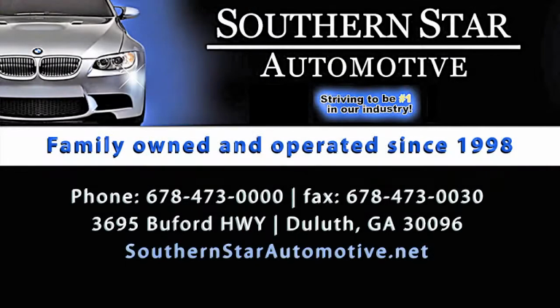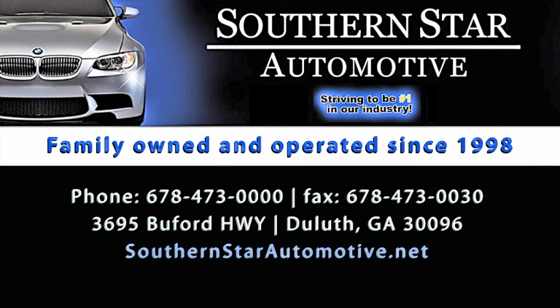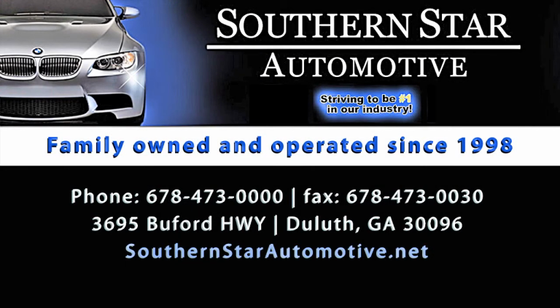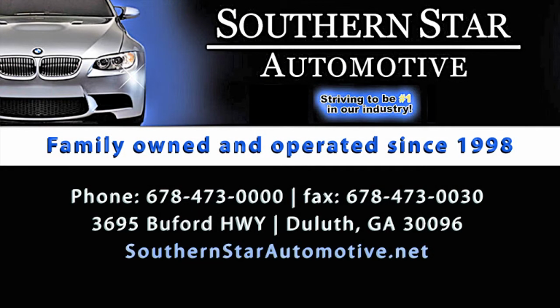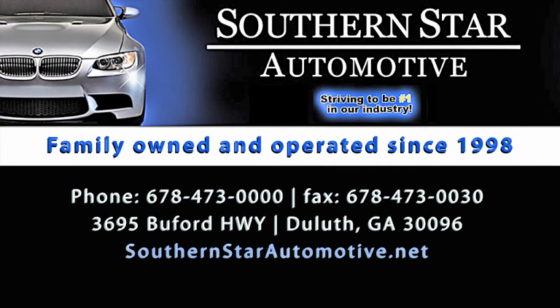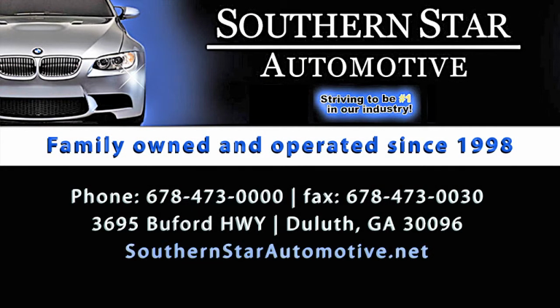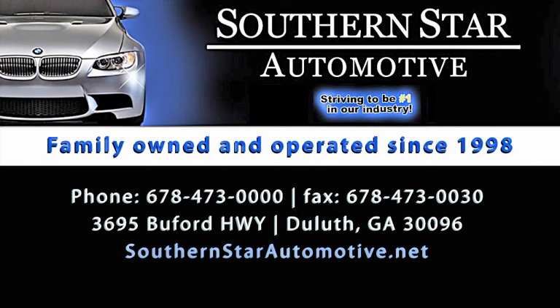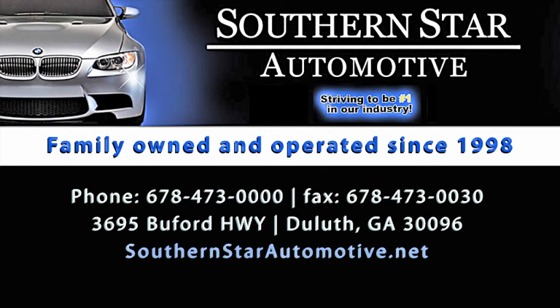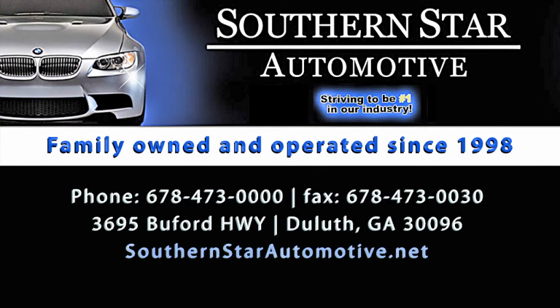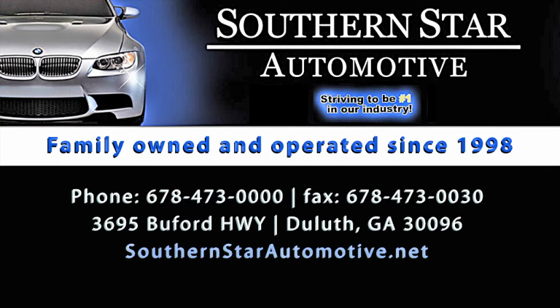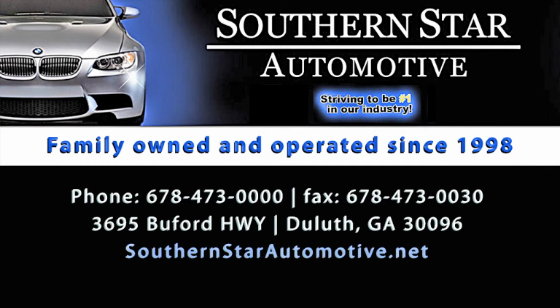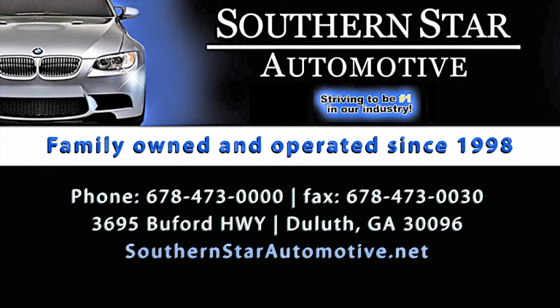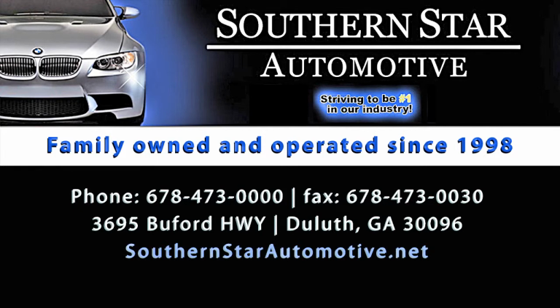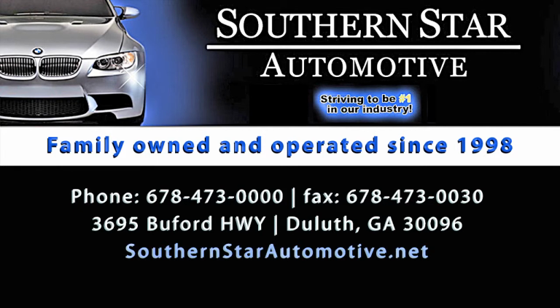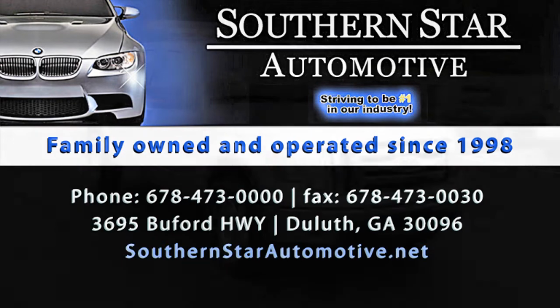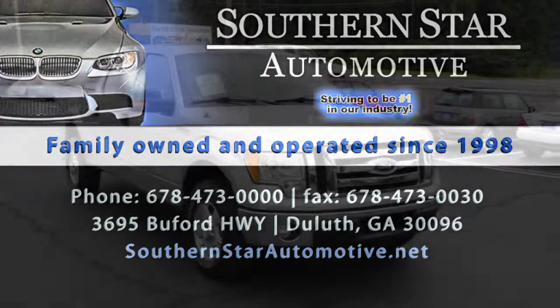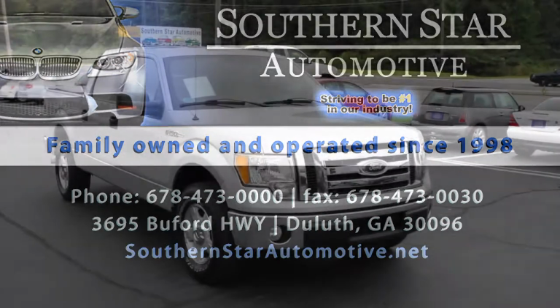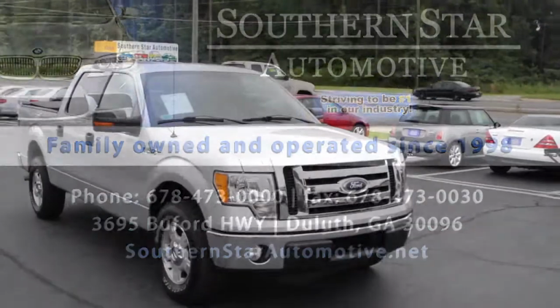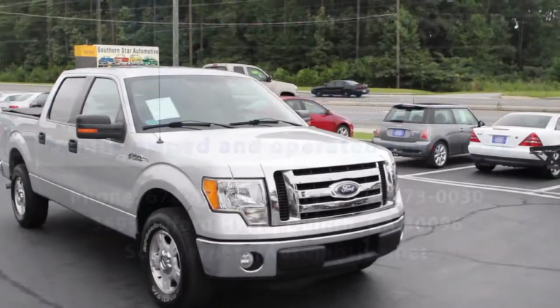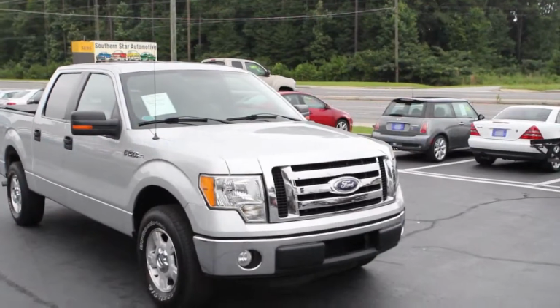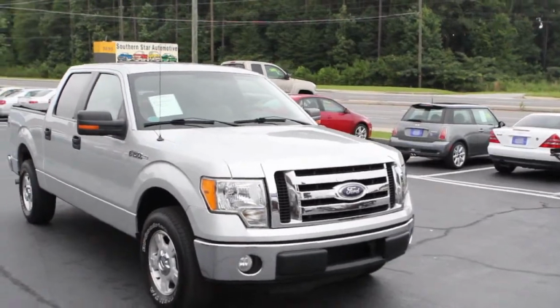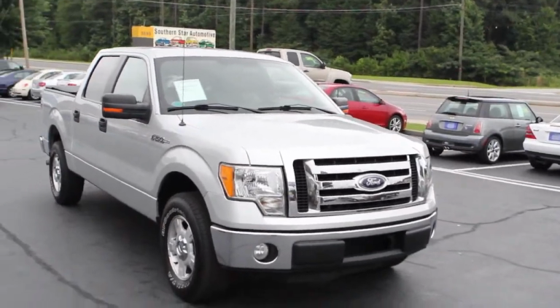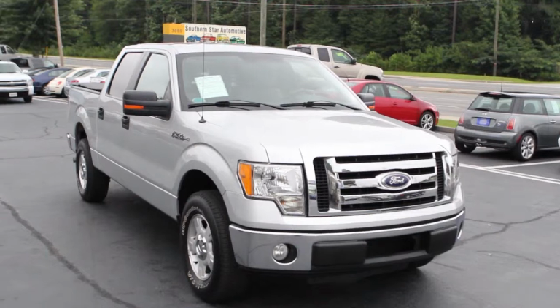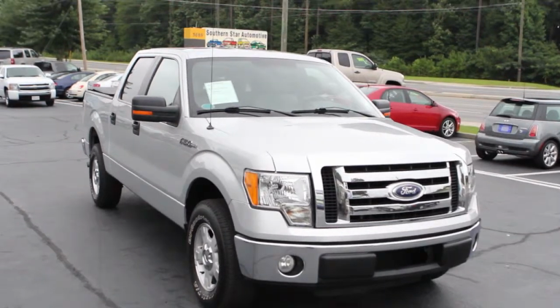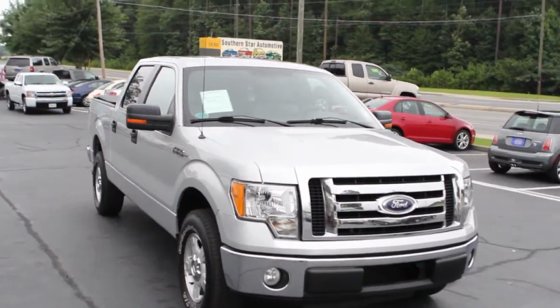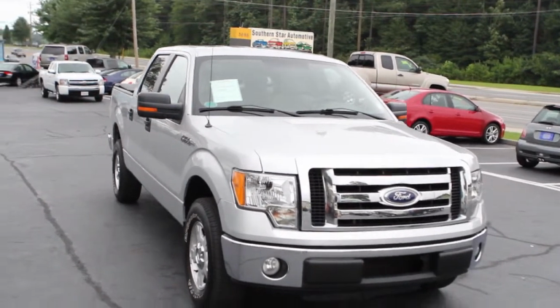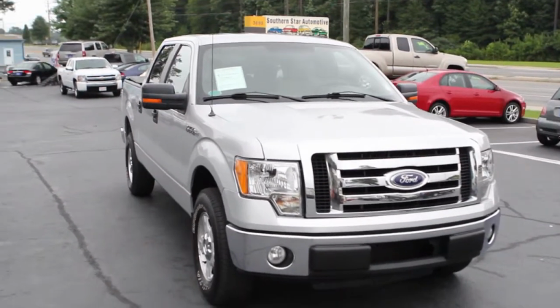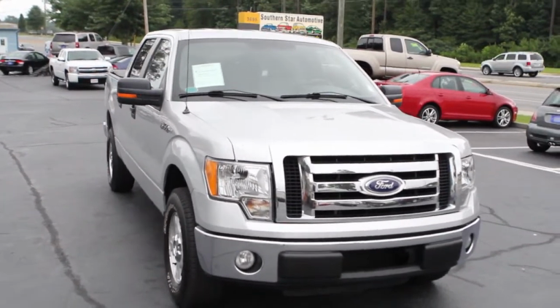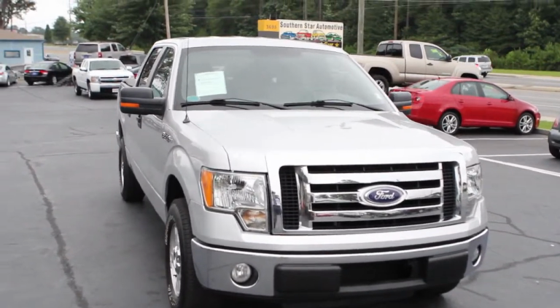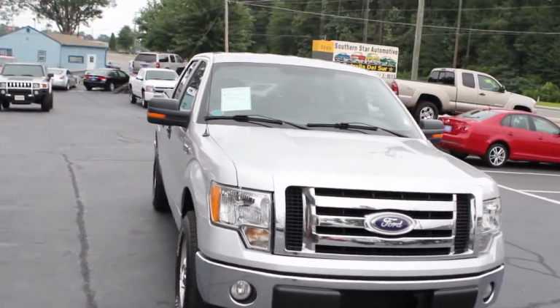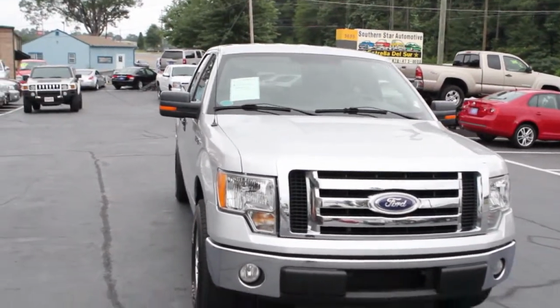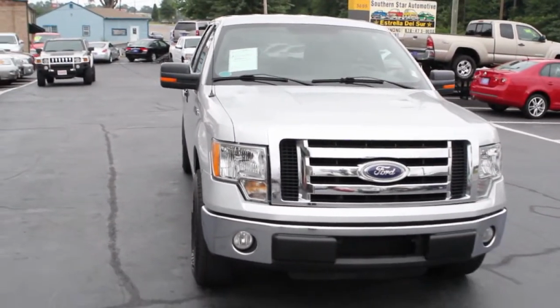Hi, welcome to Southern Star Automotive. Today I've got a 2010 Ford F-150 XLT SuperCrew, two-wheel drive, Ingot Silver clear coat metallic.